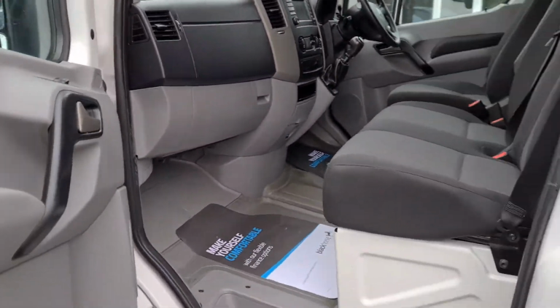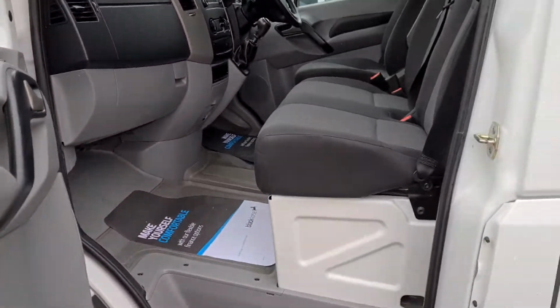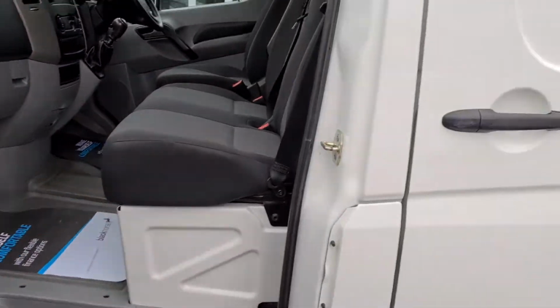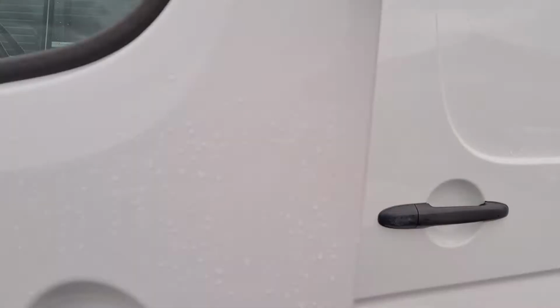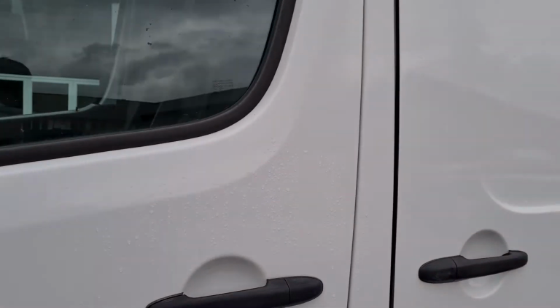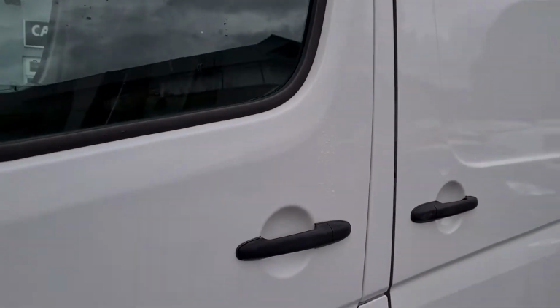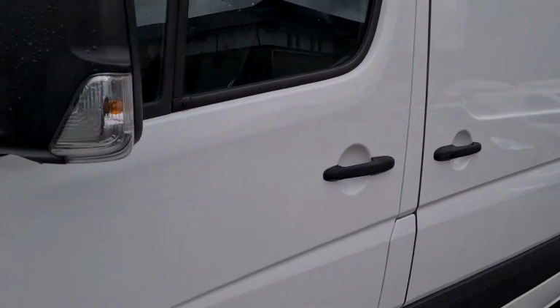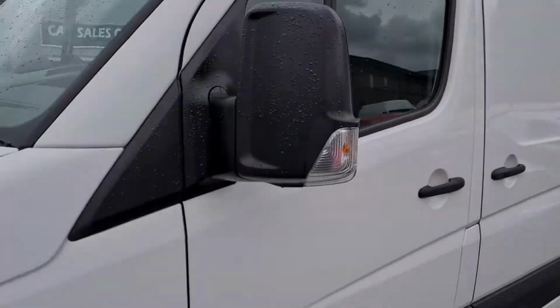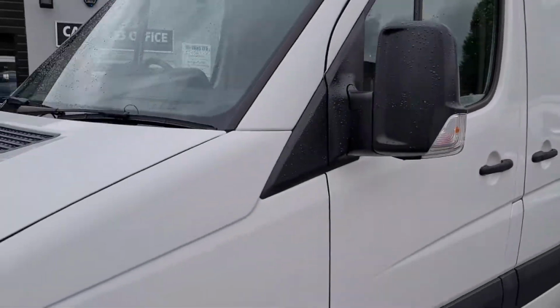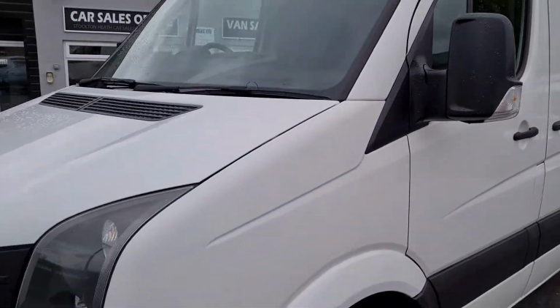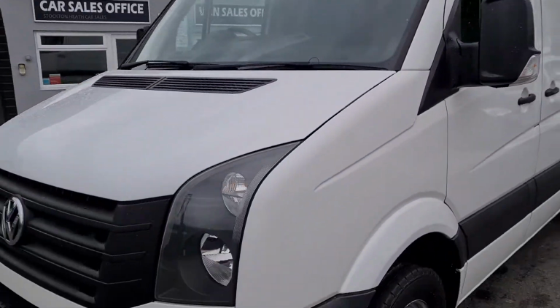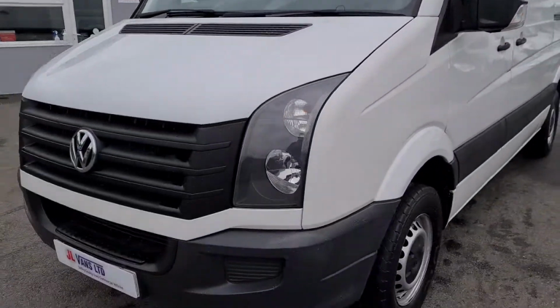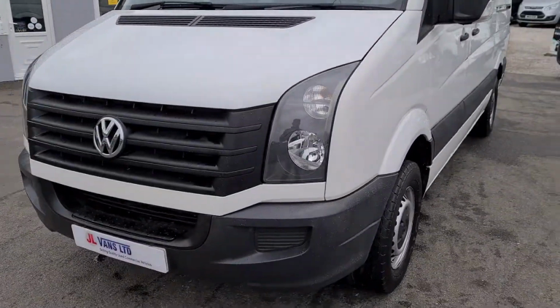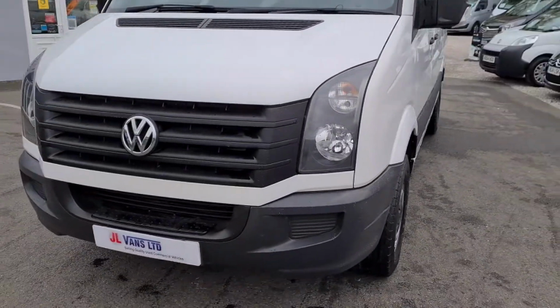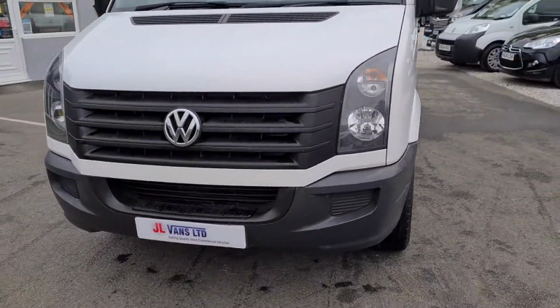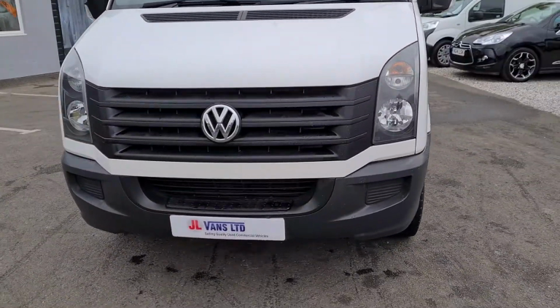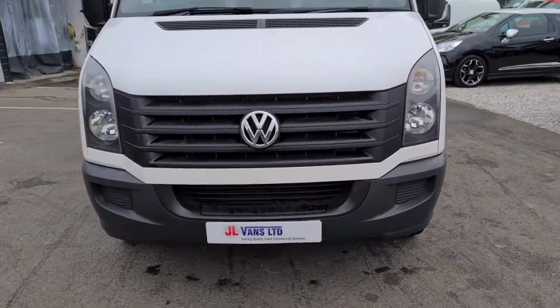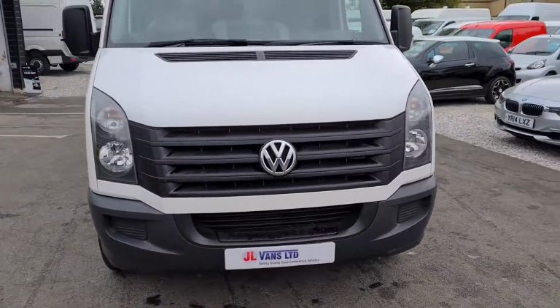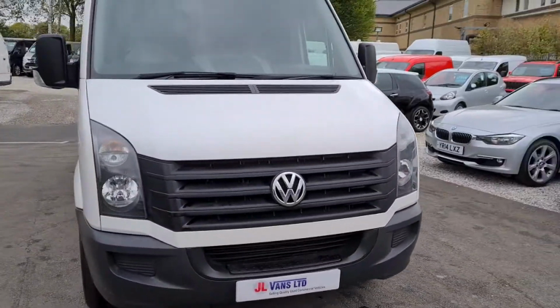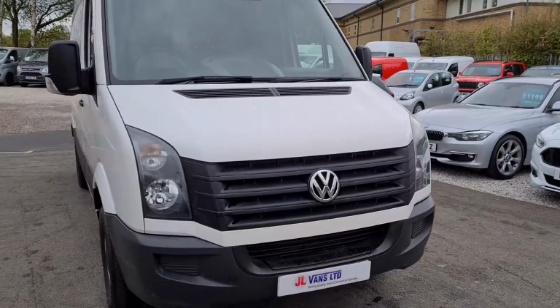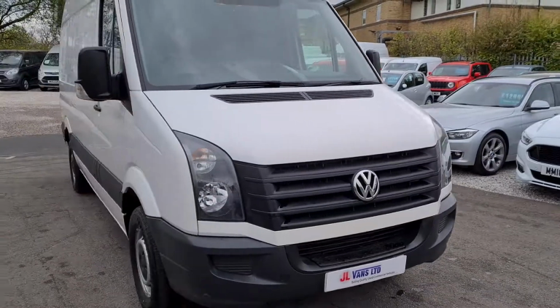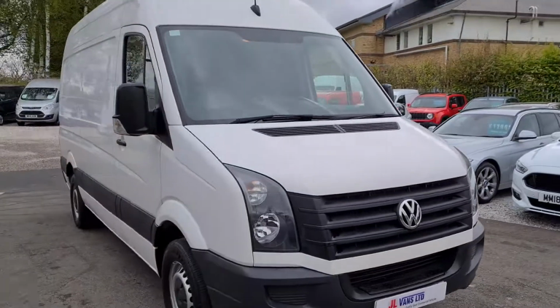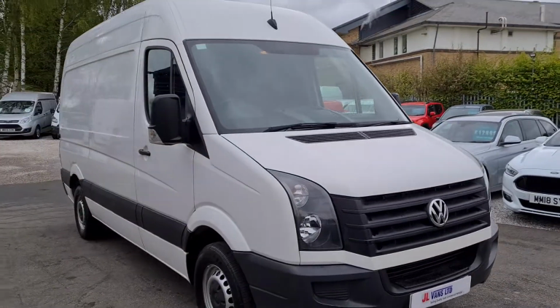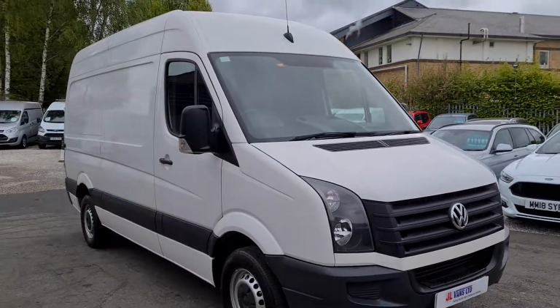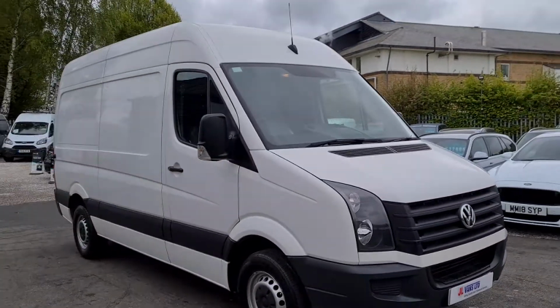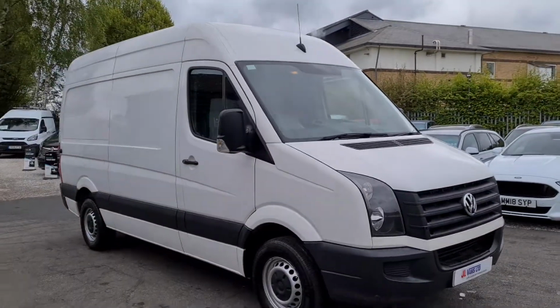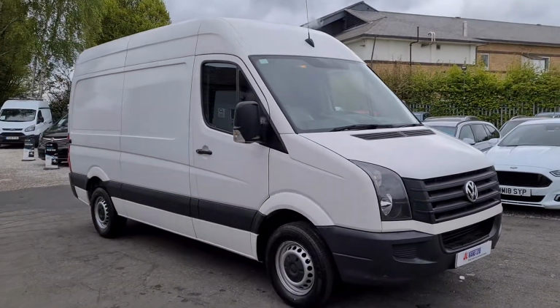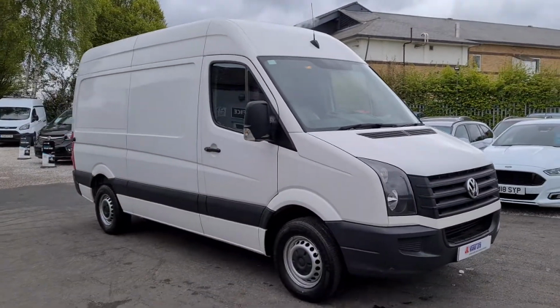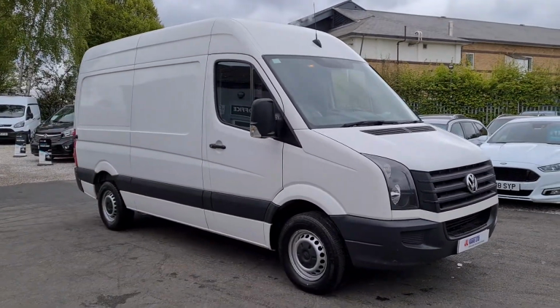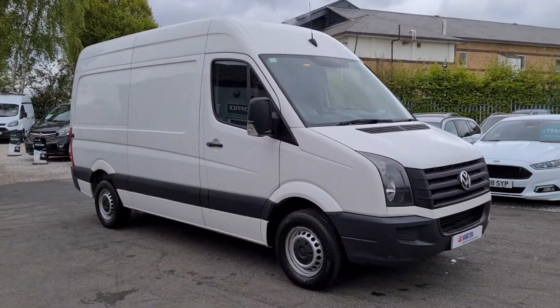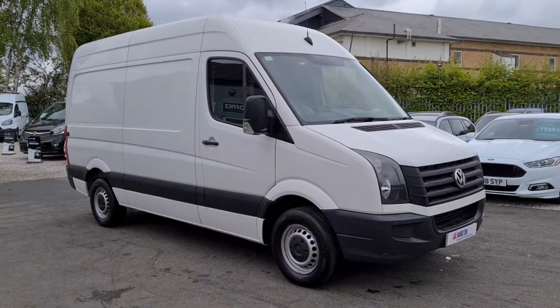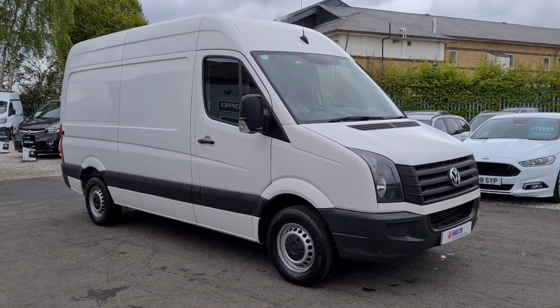We can offer part exchange as well as finance on all our vehicles. If you'd like any more information about this particular vehicle or any other vehicle we have currently in stock, please get in touch.